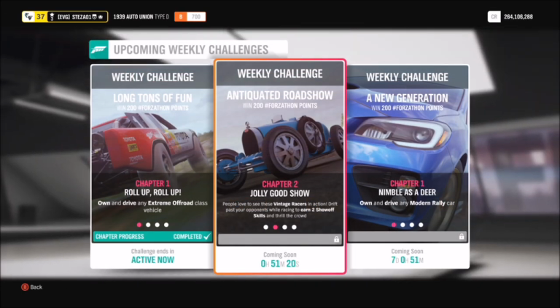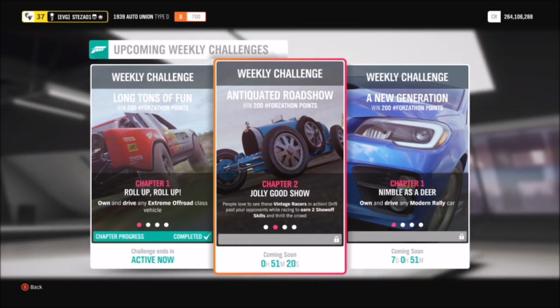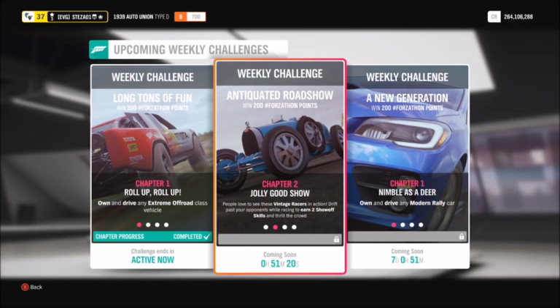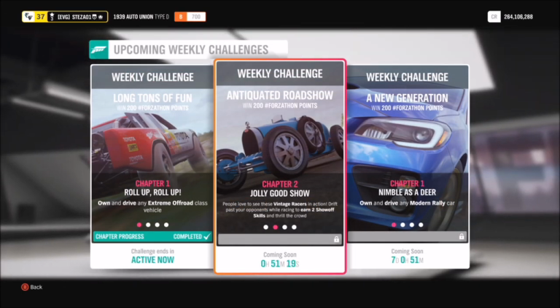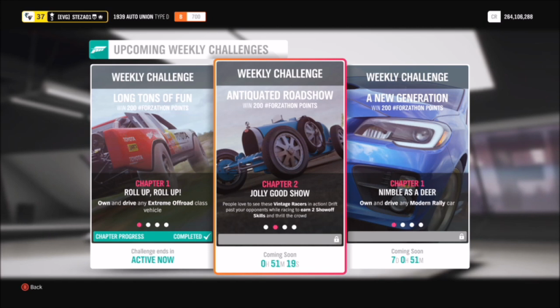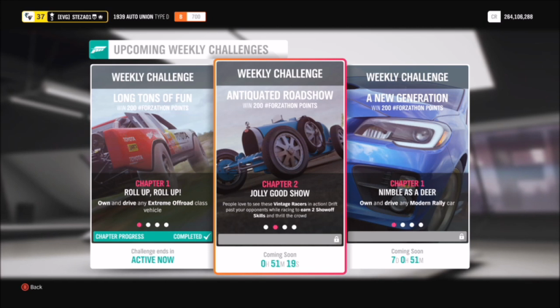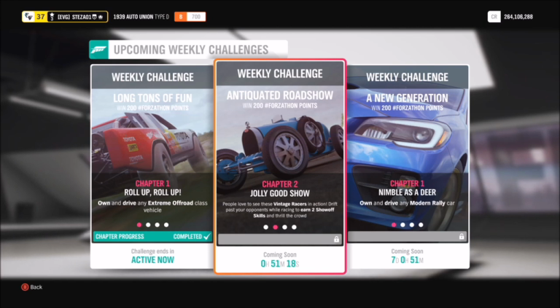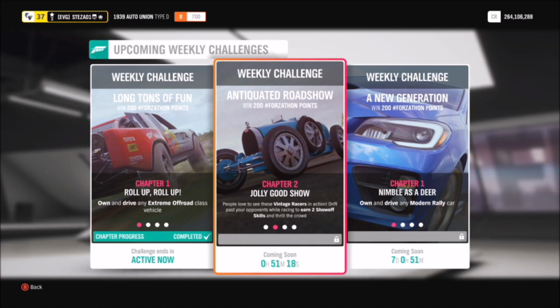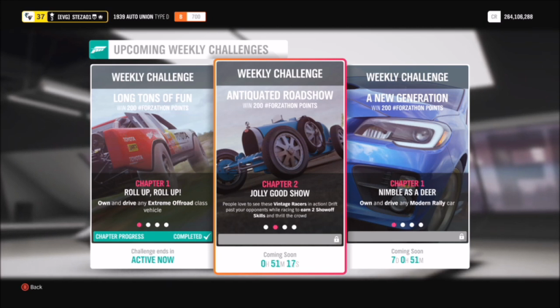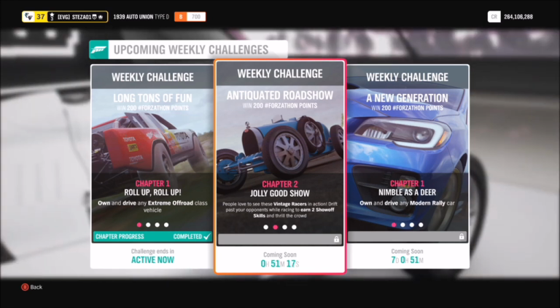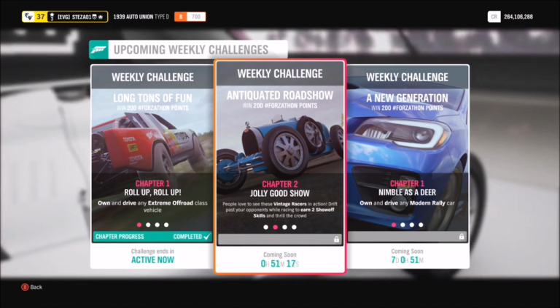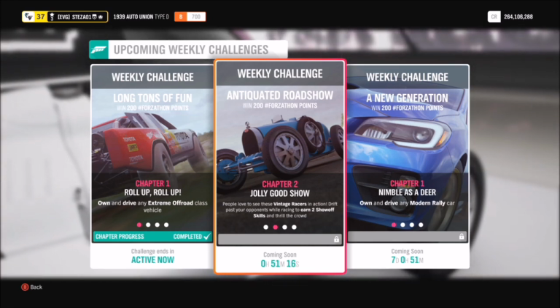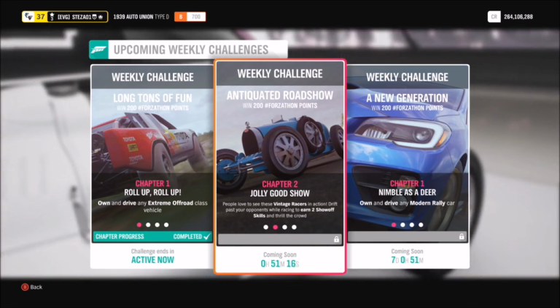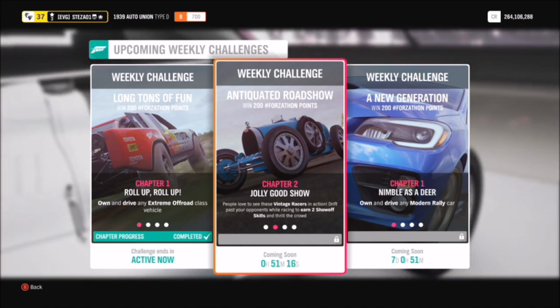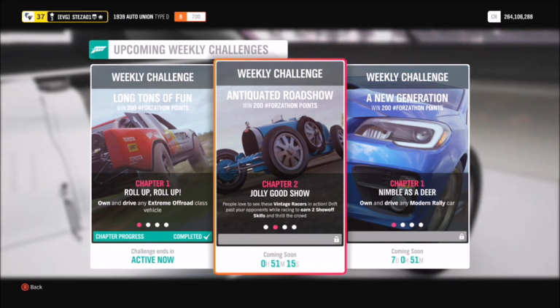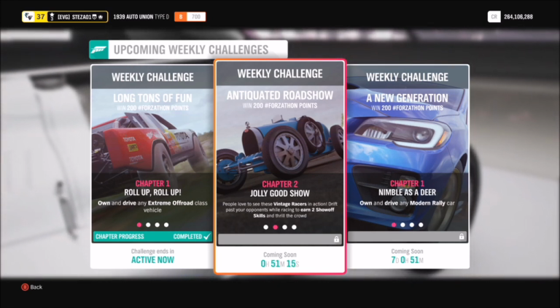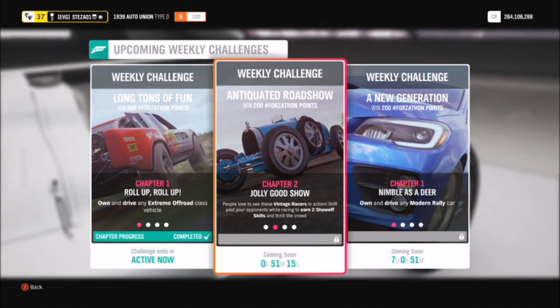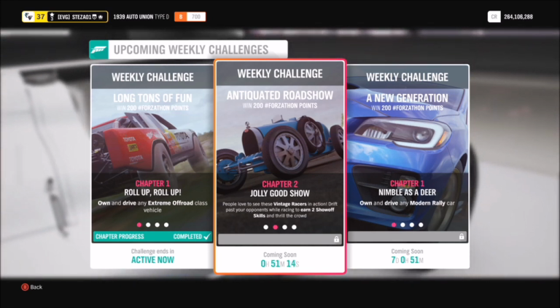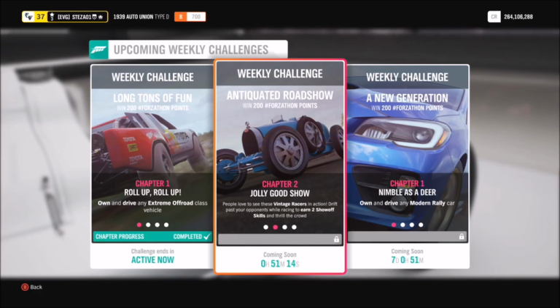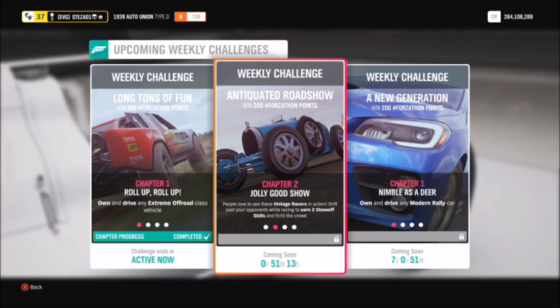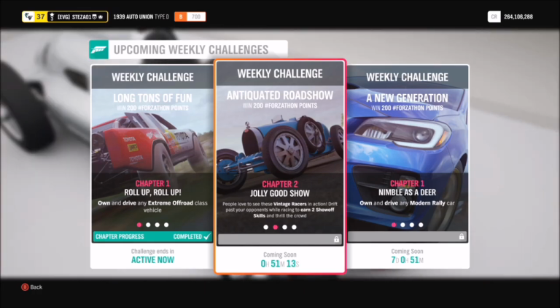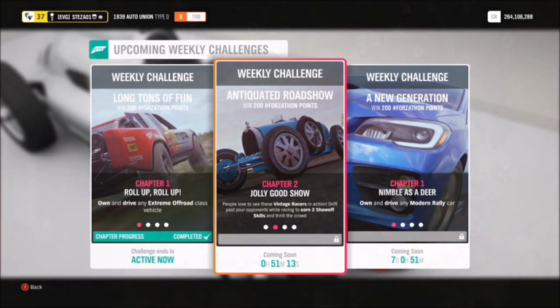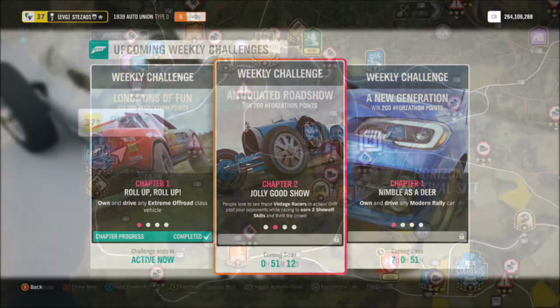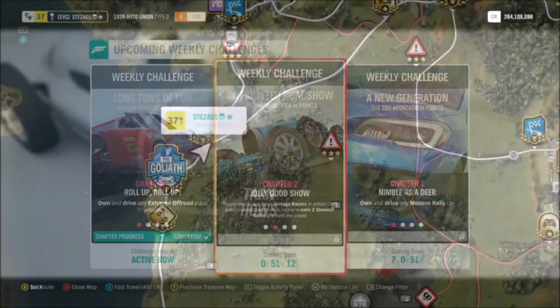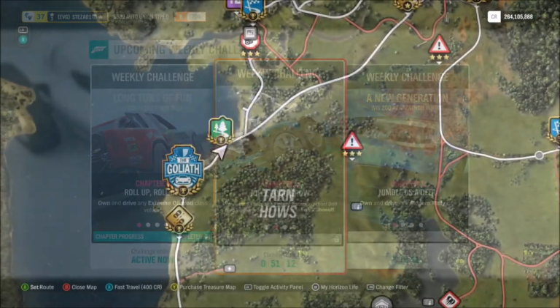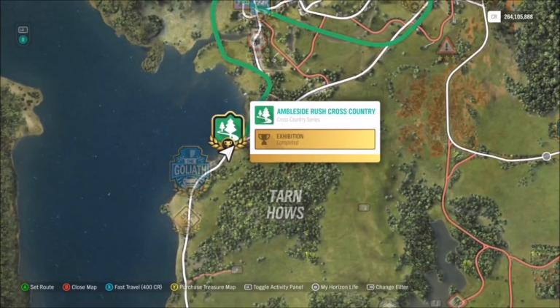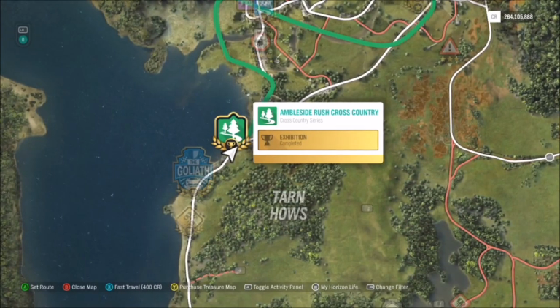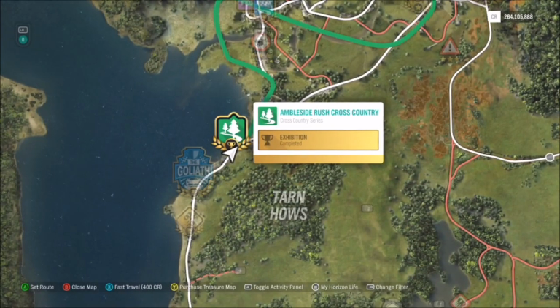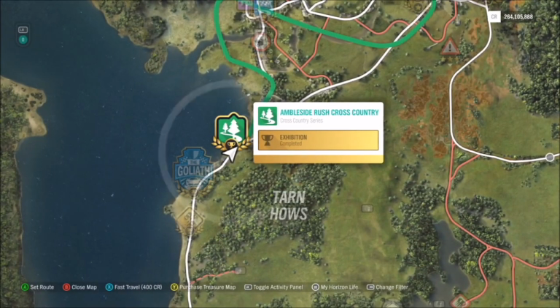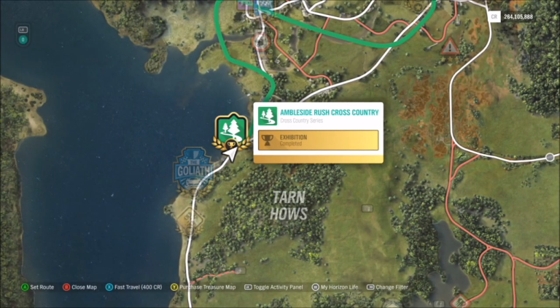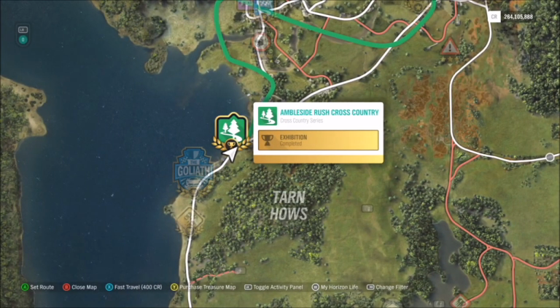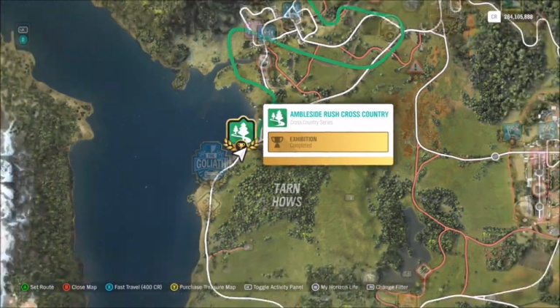The first challenge wants you to earn two show-off skills. A show-off skill is a drift and an overtake skill at the same time. In a normal car it's quite easy, but I'll tell you how to do it in this one.